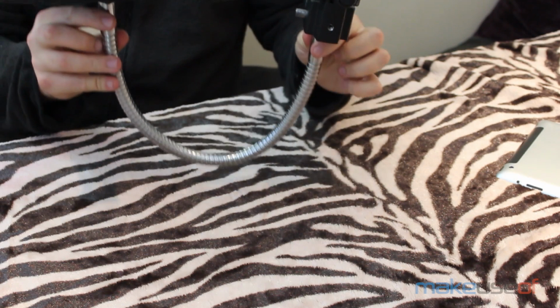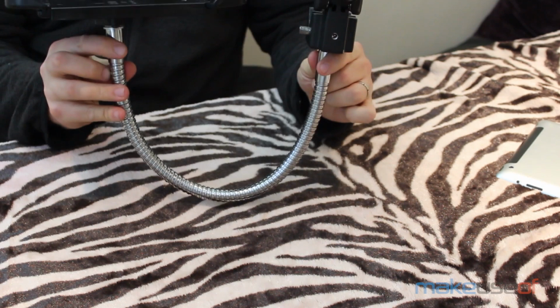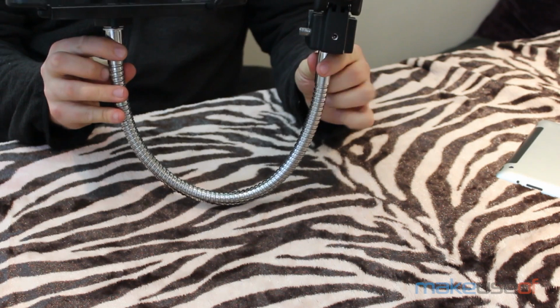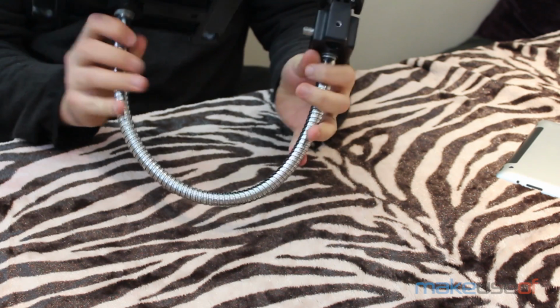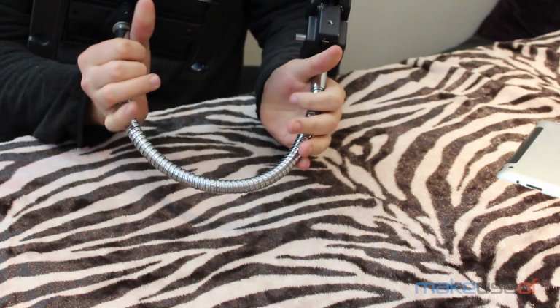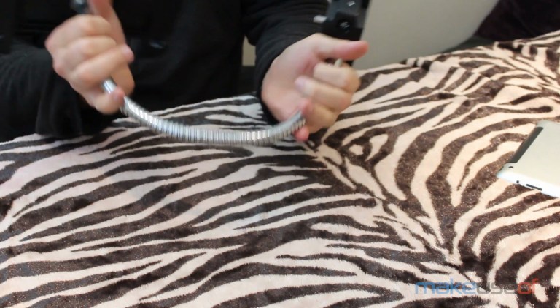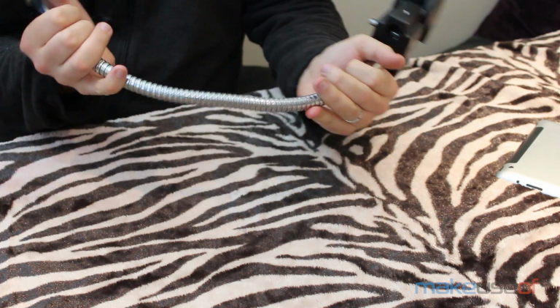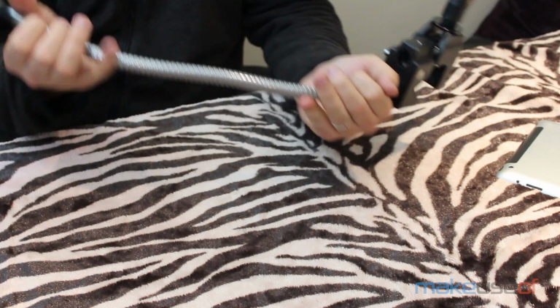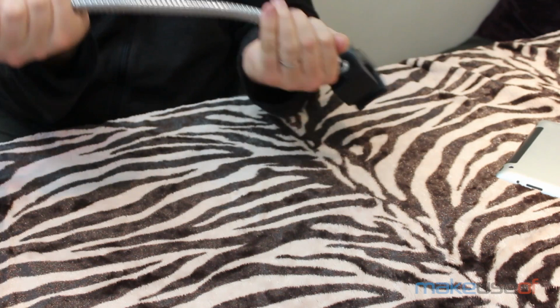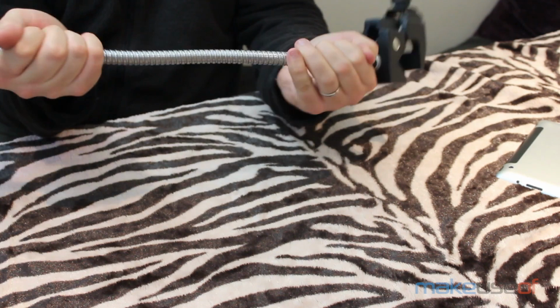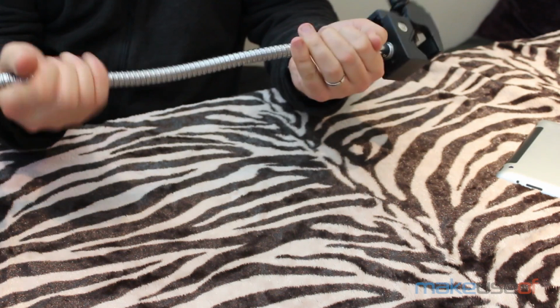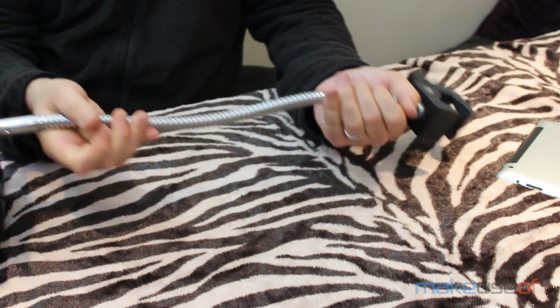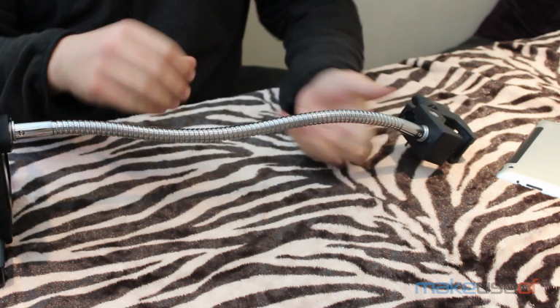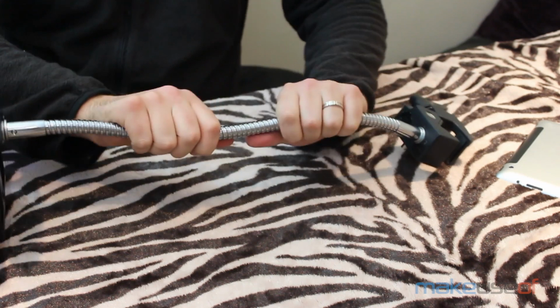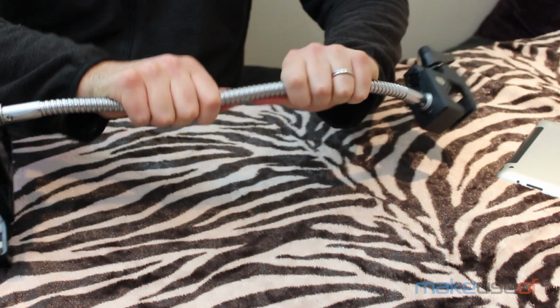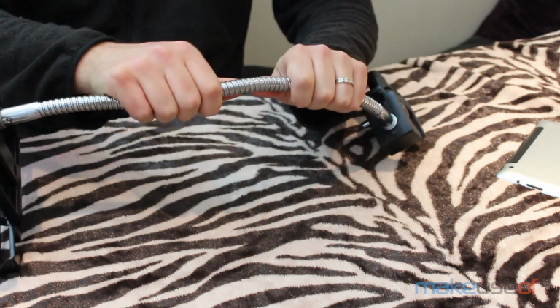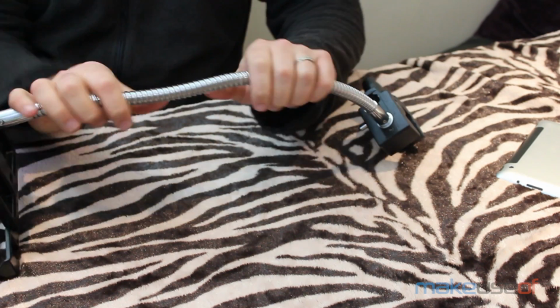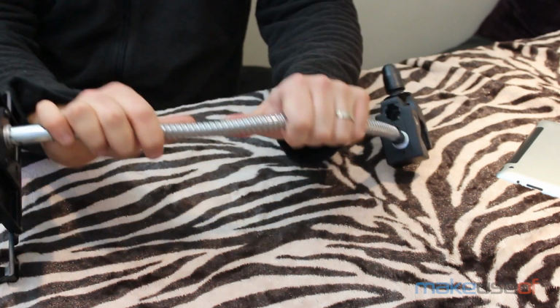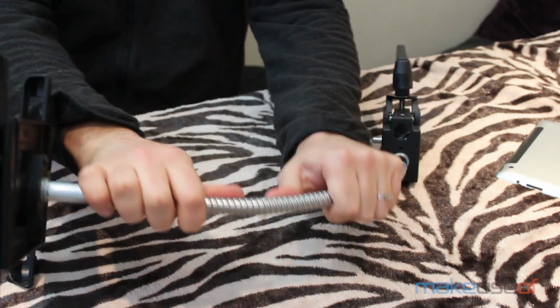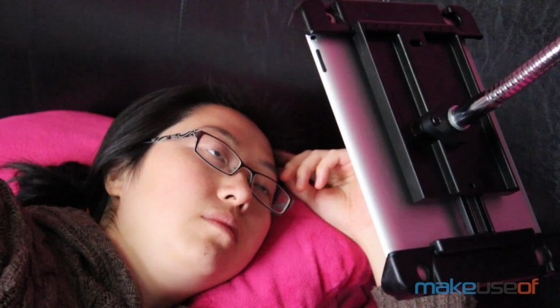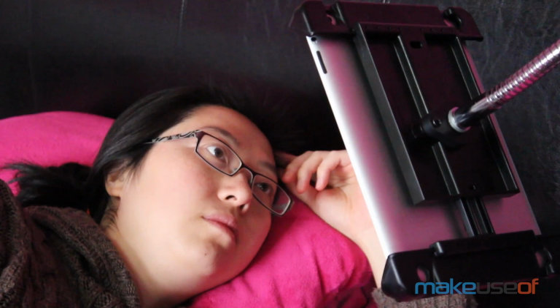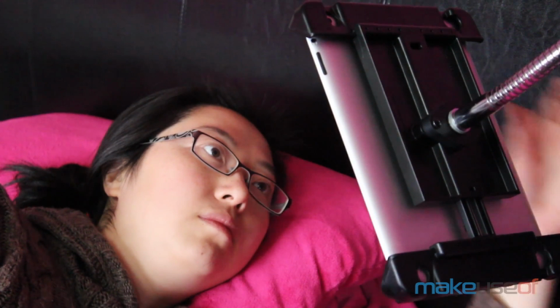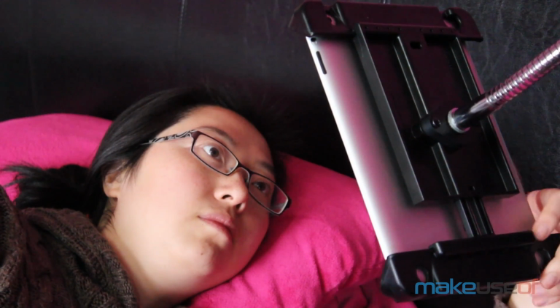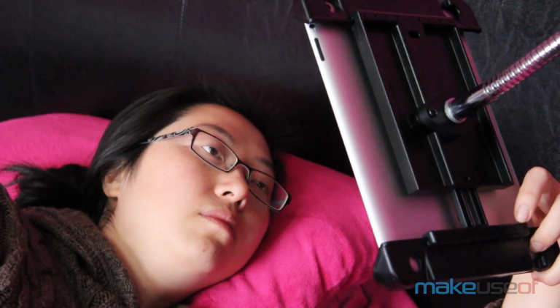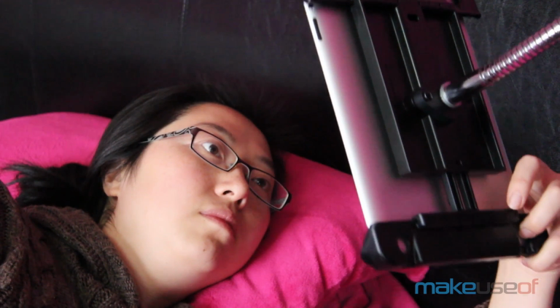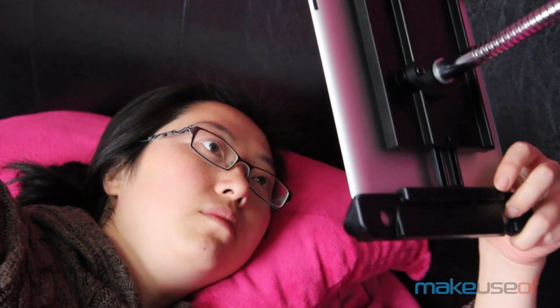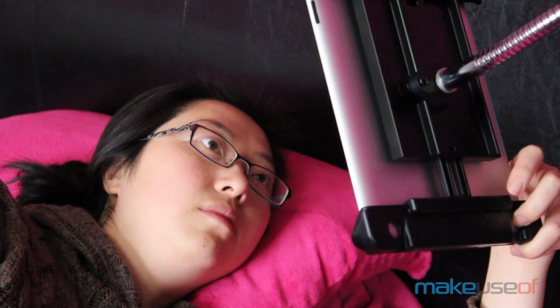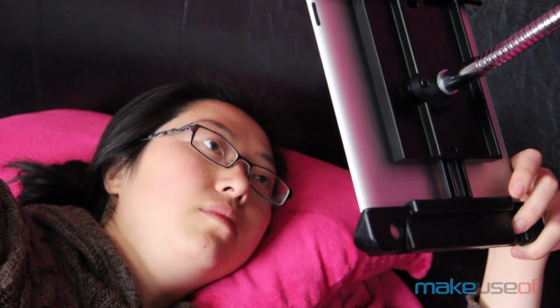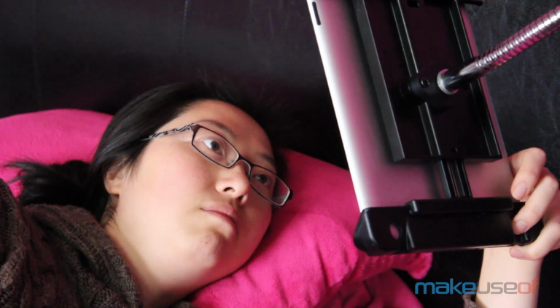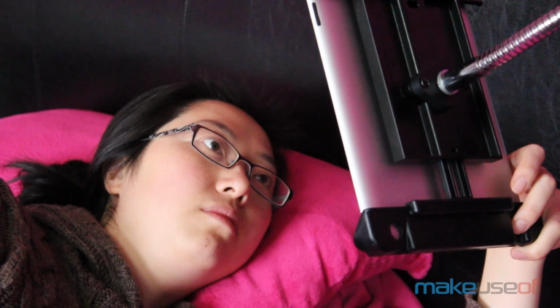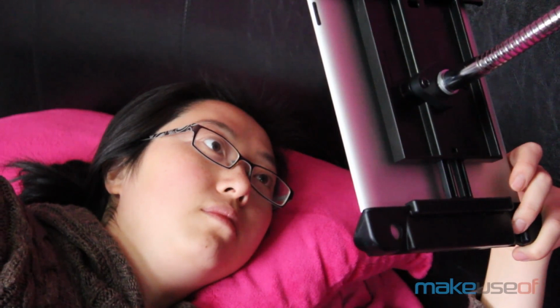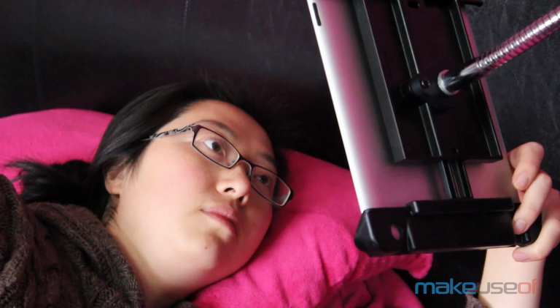If you're having trouble finding a suitable mount, Snake Clamp has you covered. Whether it's a tablet, smartphone, camera or really anything else — mount anything anywhere was their promise and that's certainly fulfilled. This one comes highly recommended.